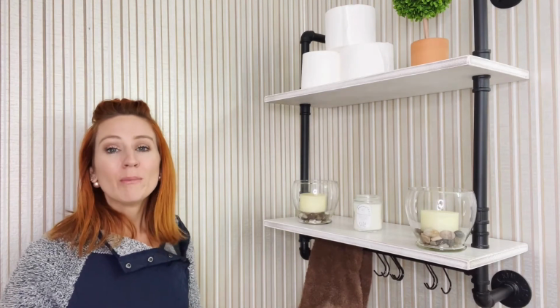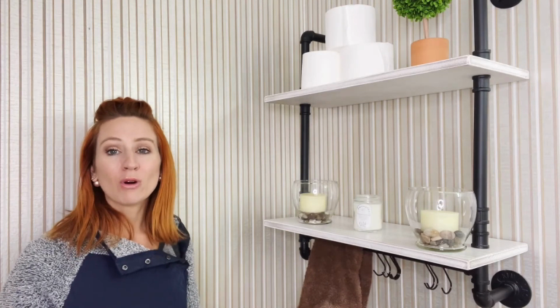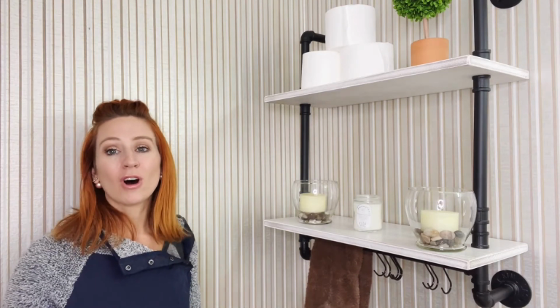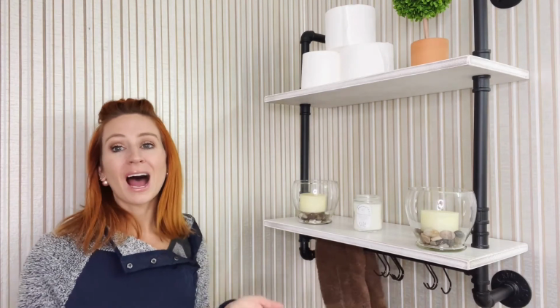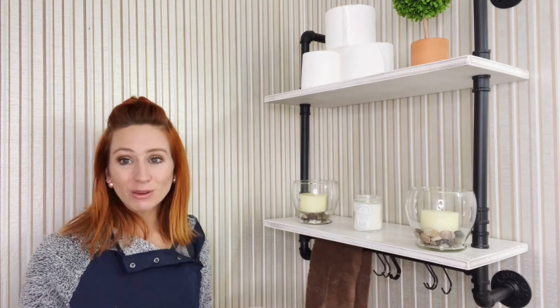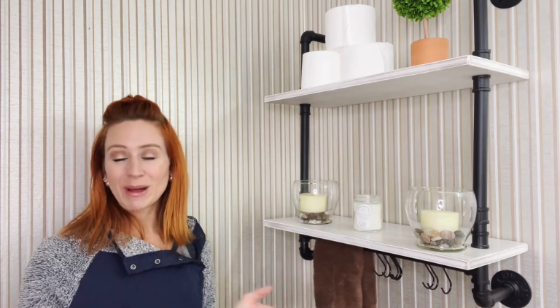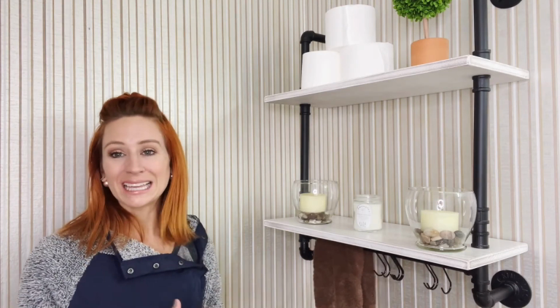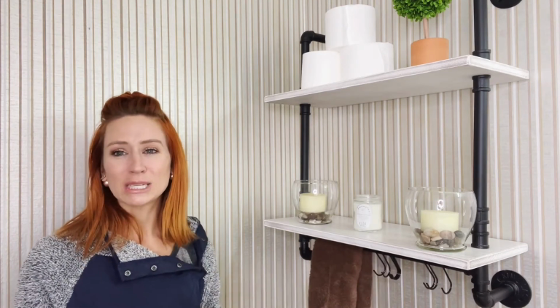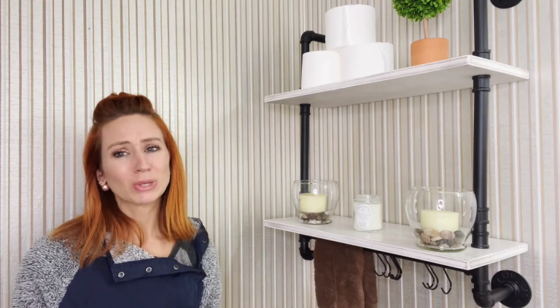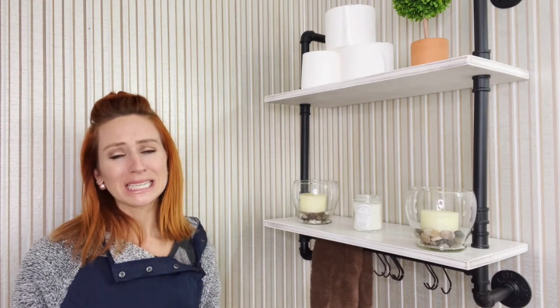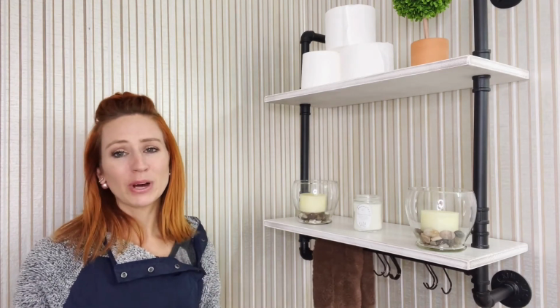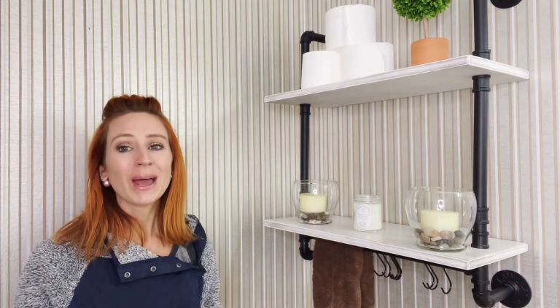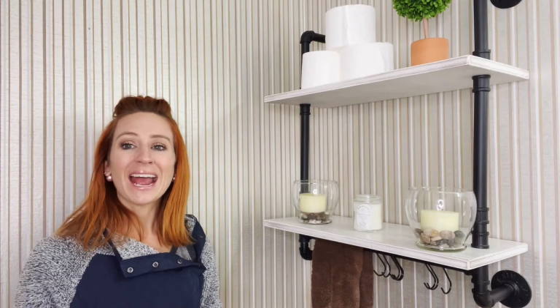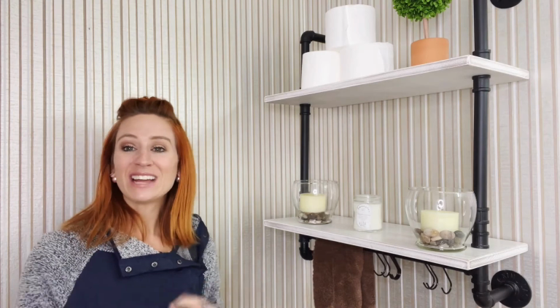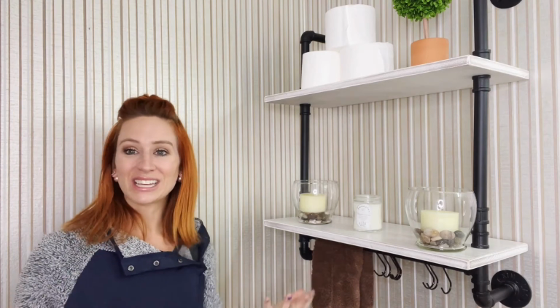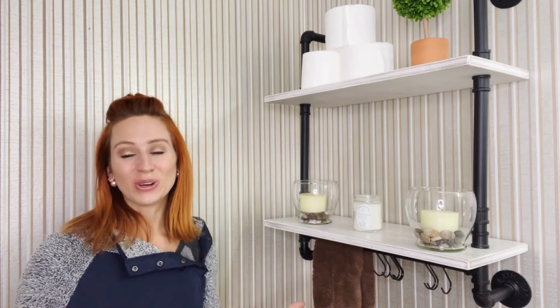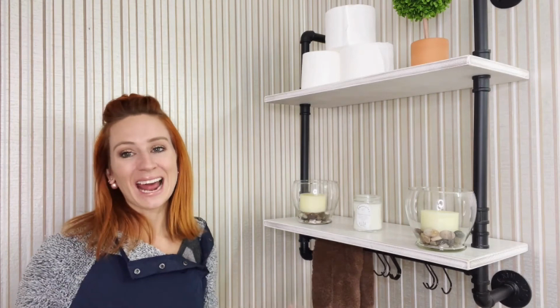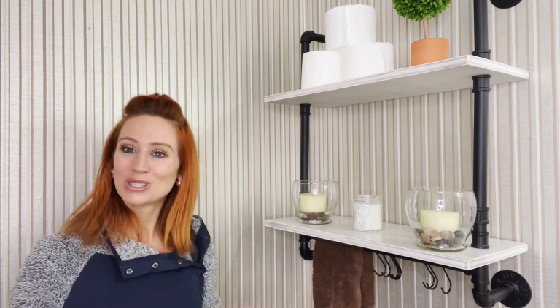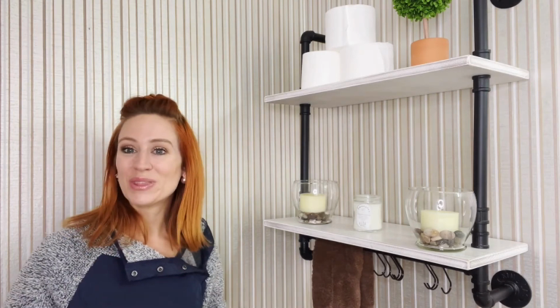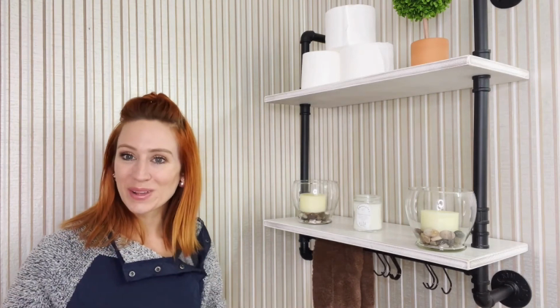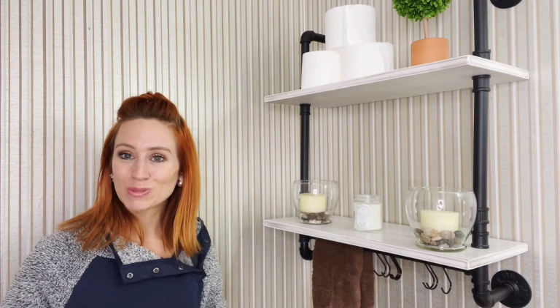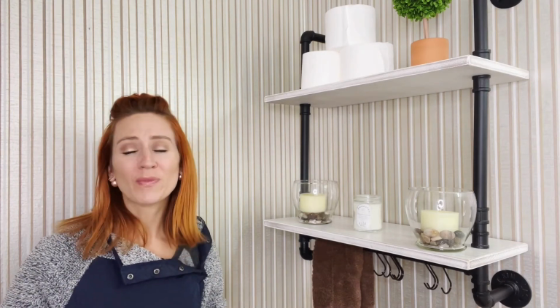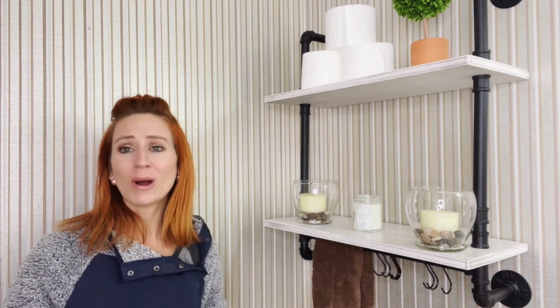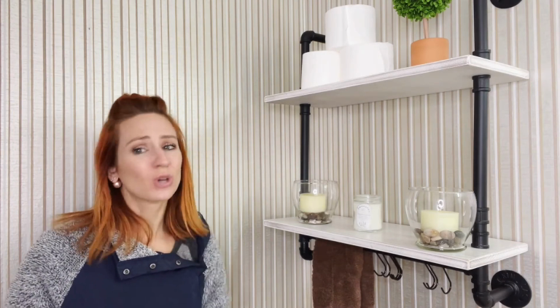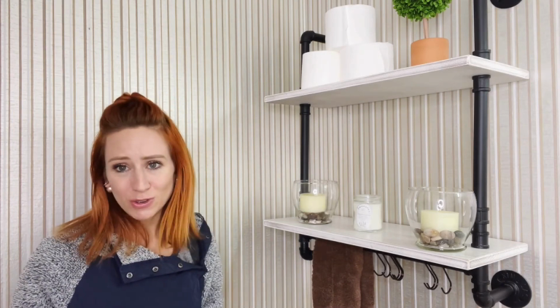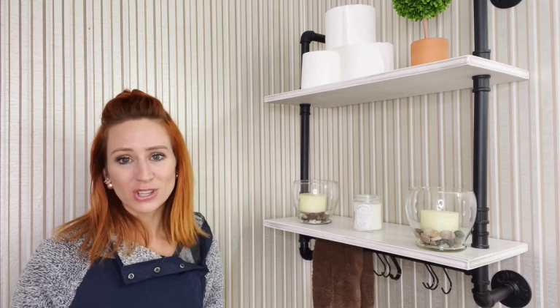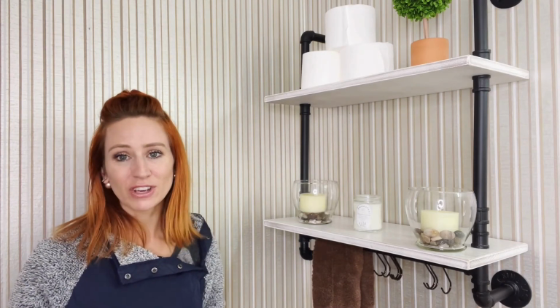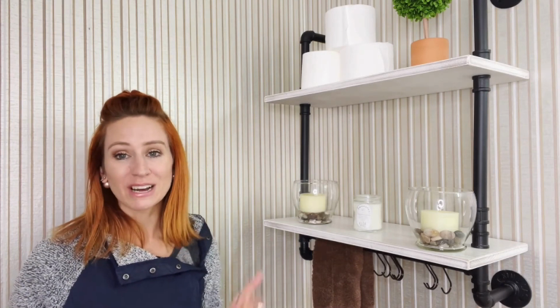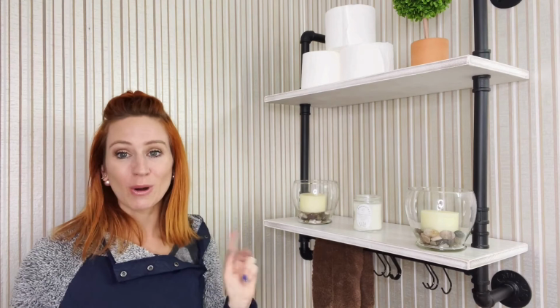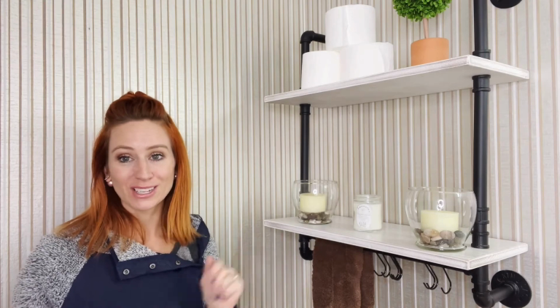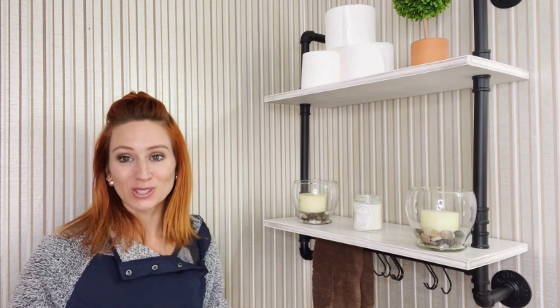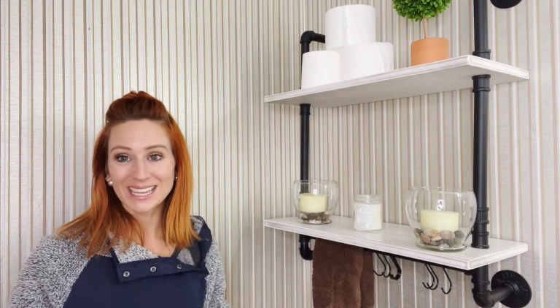Overall, highly recommend getting this. It was really easy to put up and I just like the look it adds to the bathroom. Thank you guys so much for watching the review — definitely go out and get yourselves one of these.